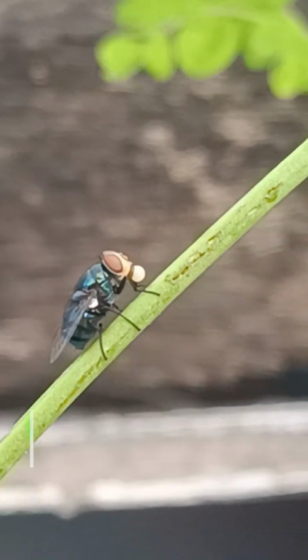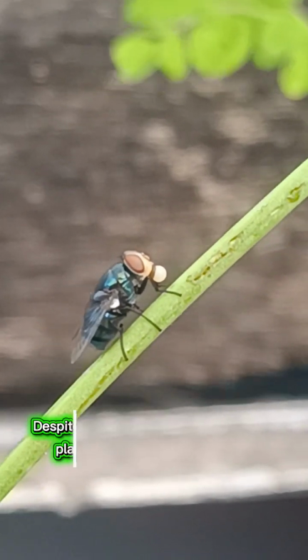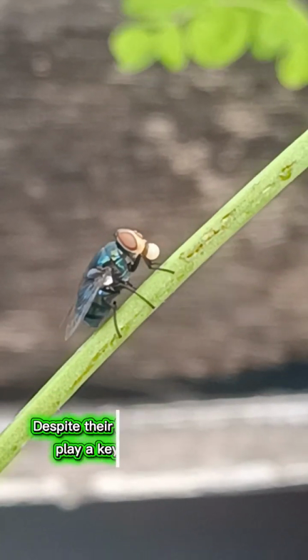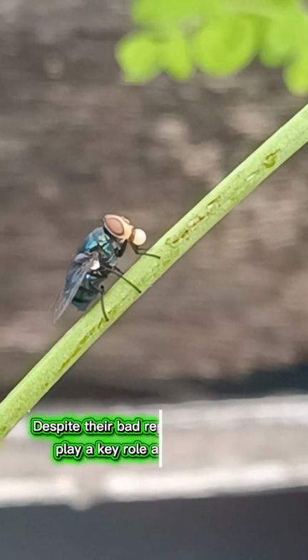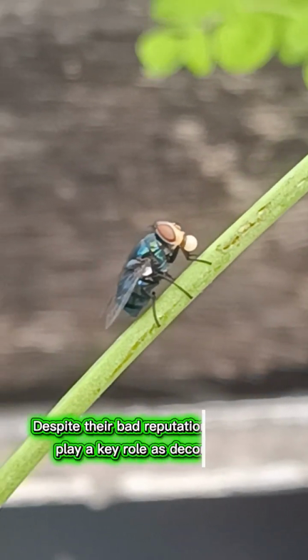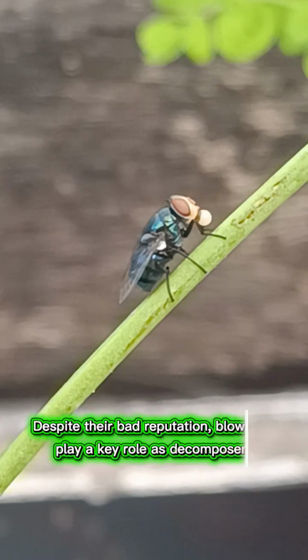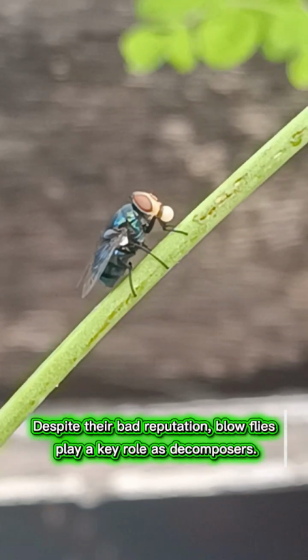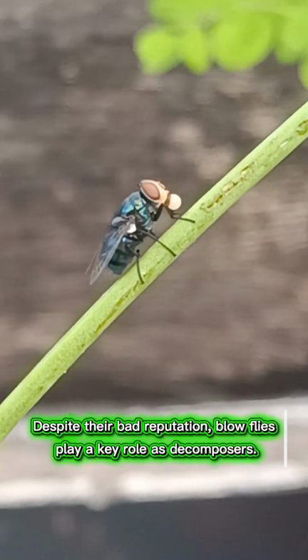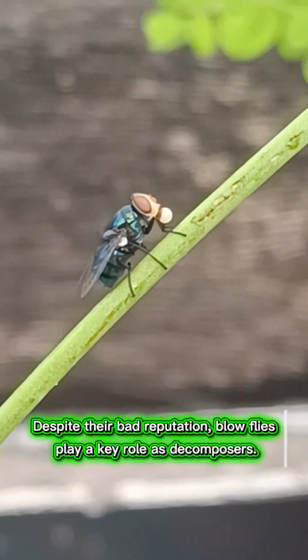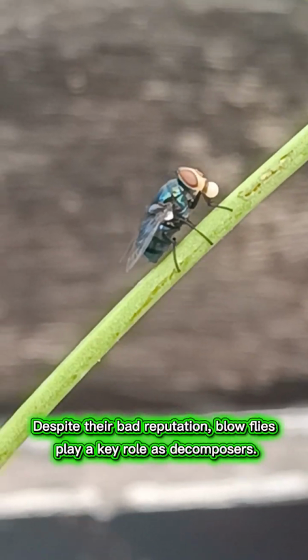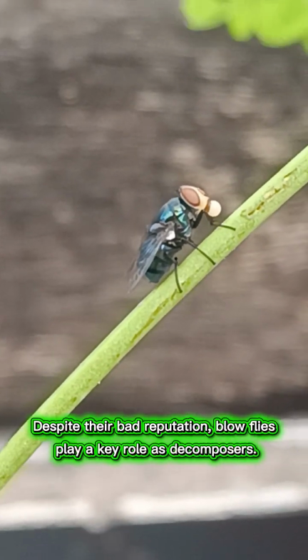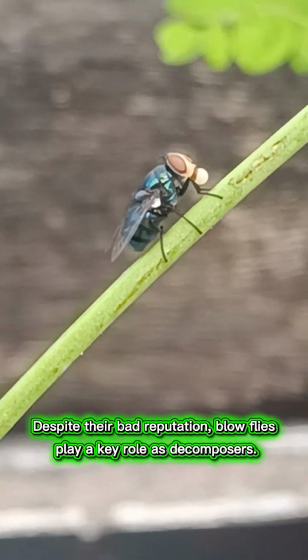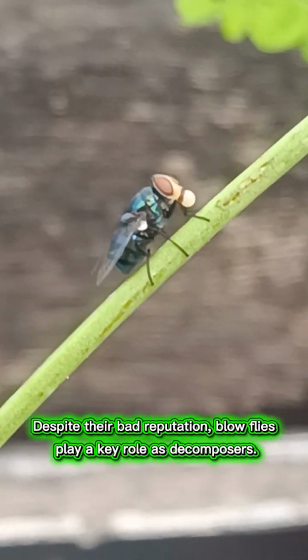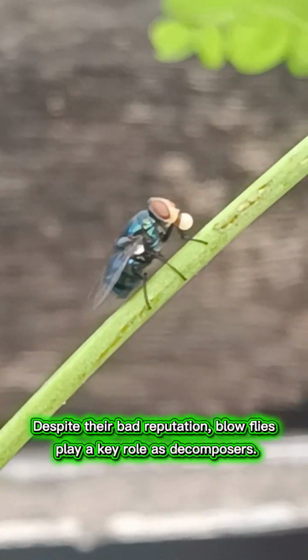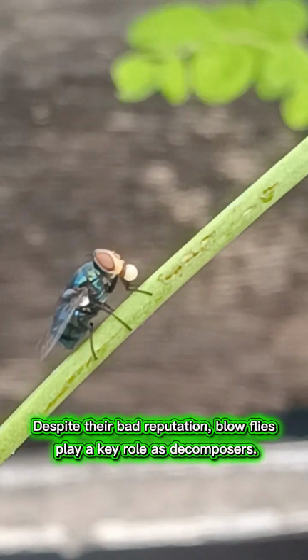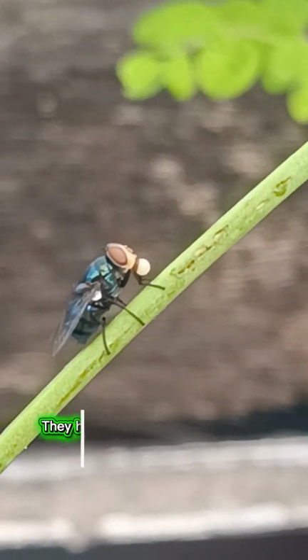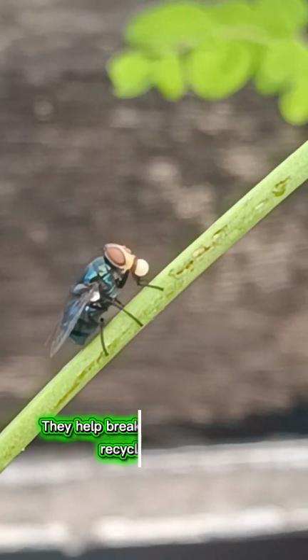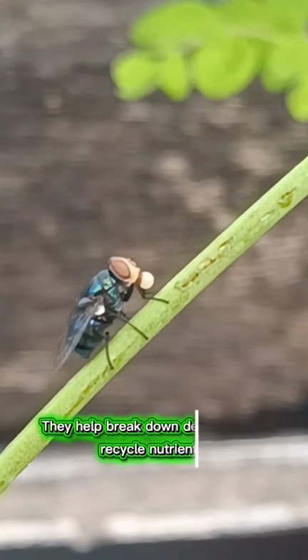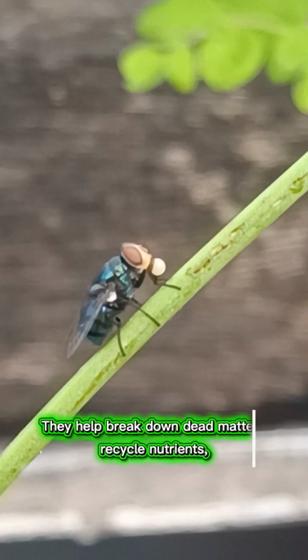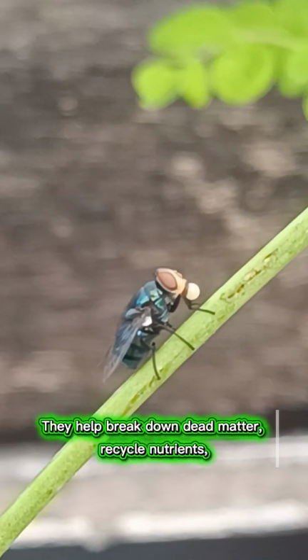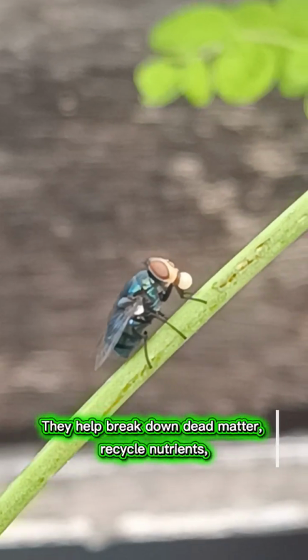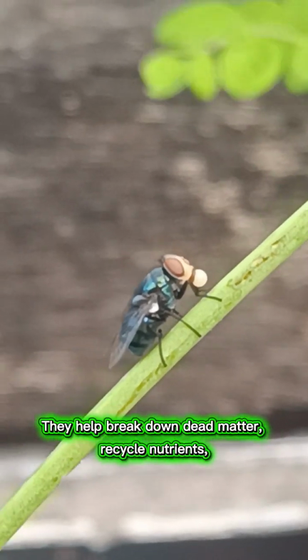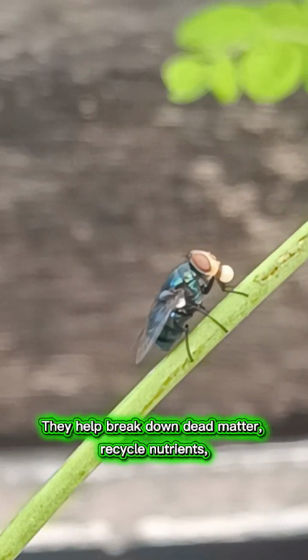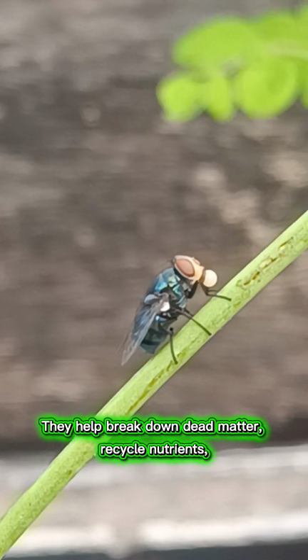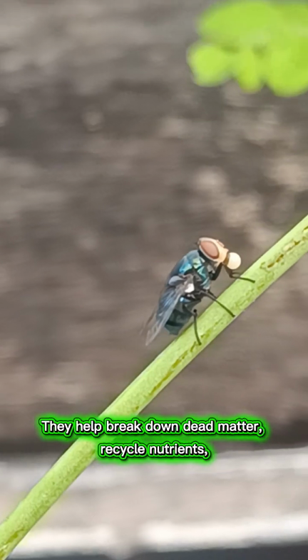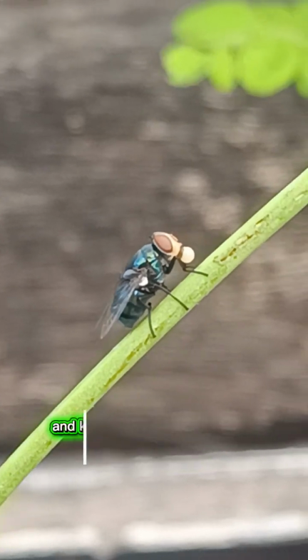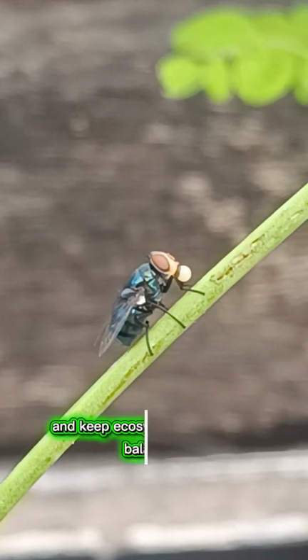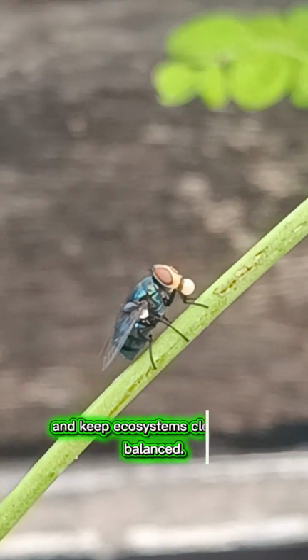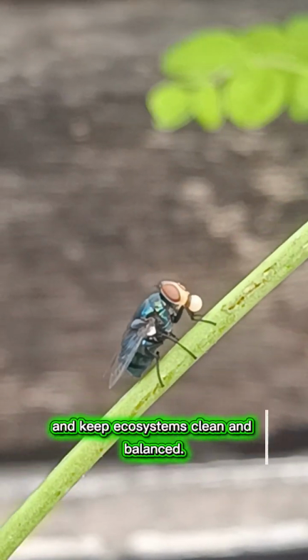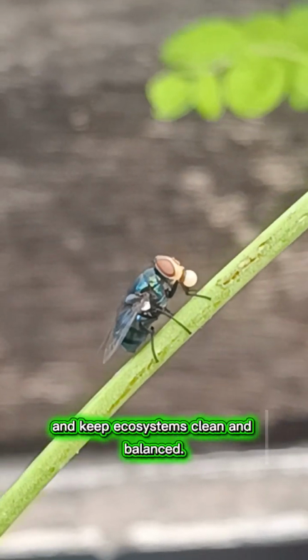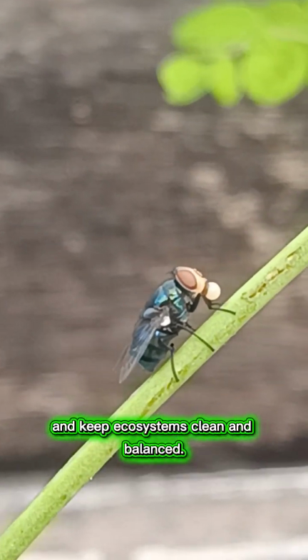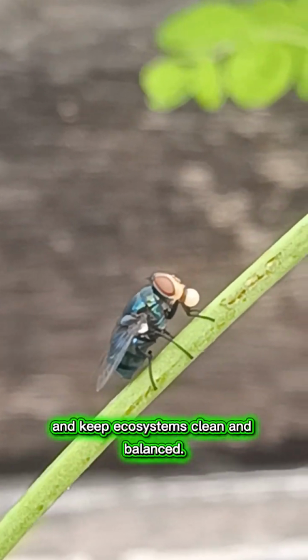Despite their bad reputation, blowflies play a key role as decomposers. They help break down dead matter, recycle nutrients, and keep ecosystems clean and balanced.